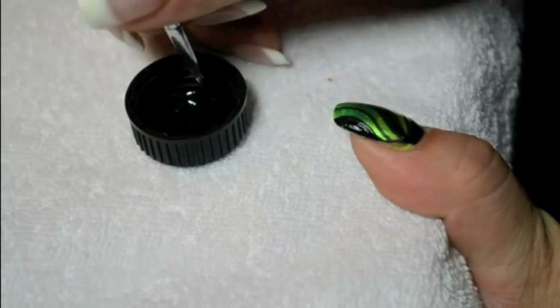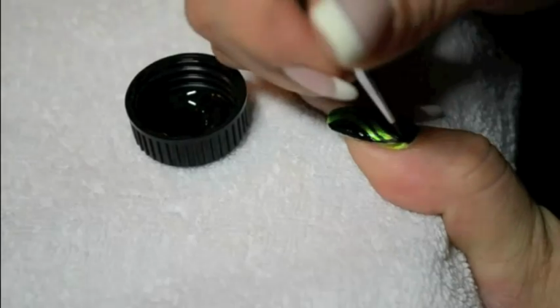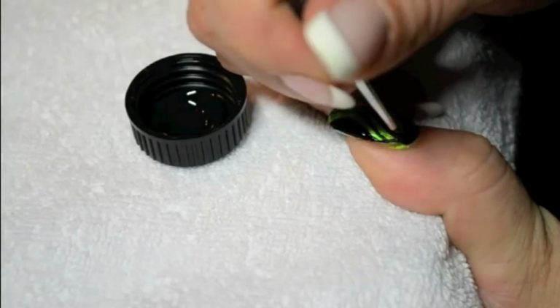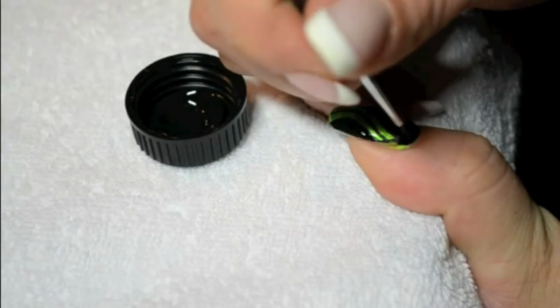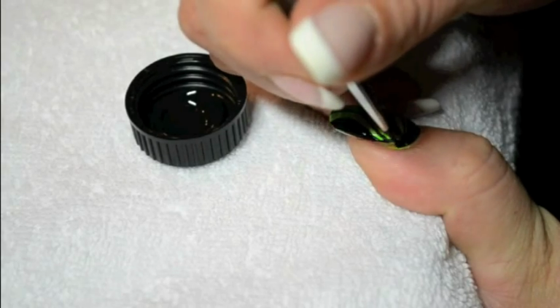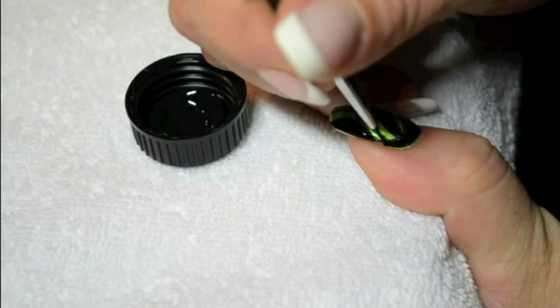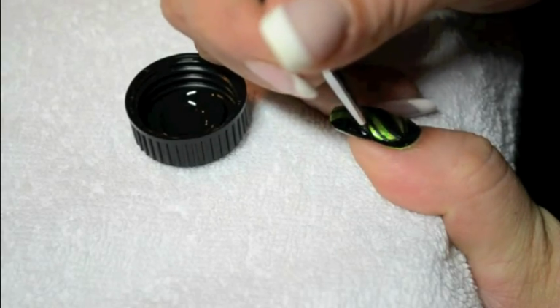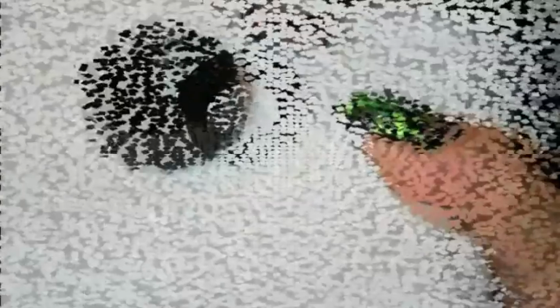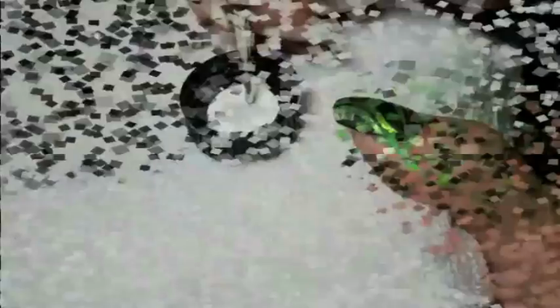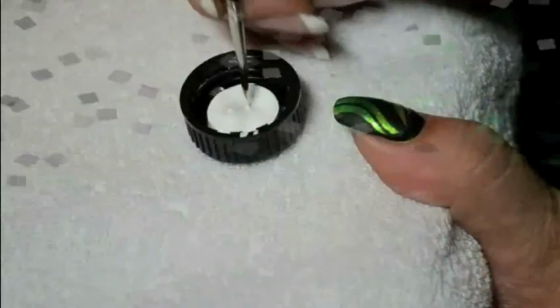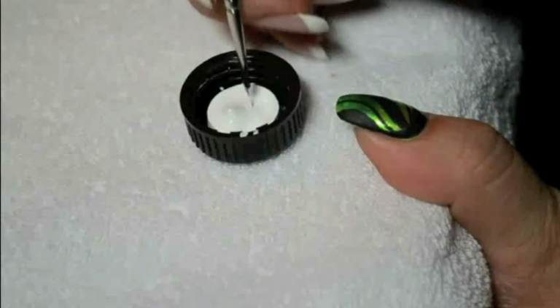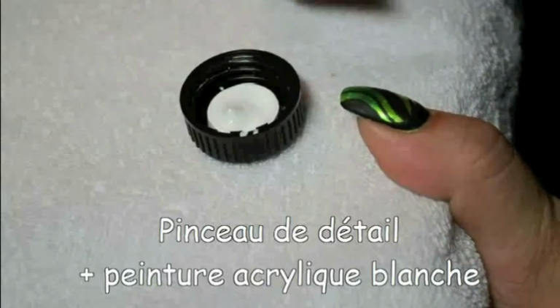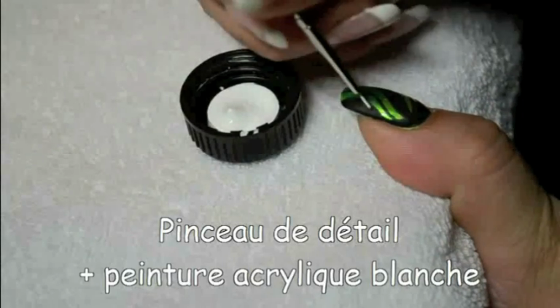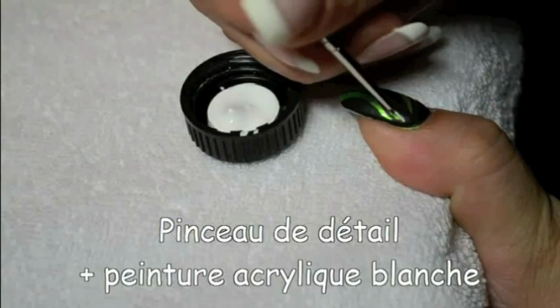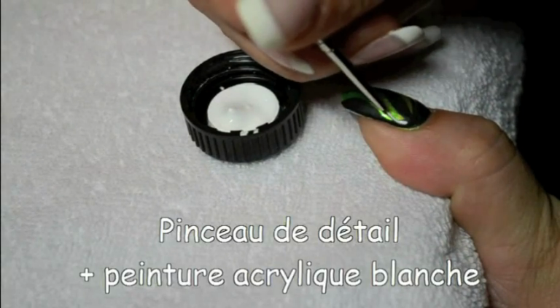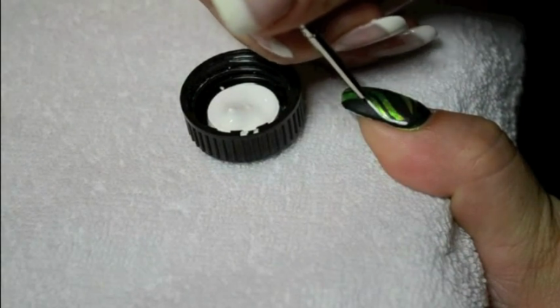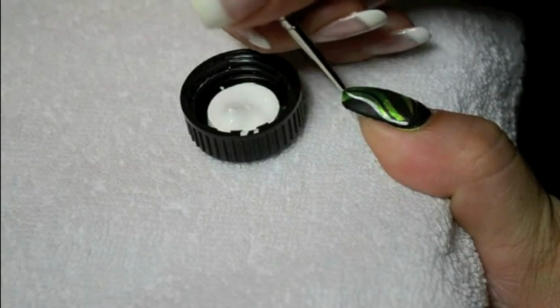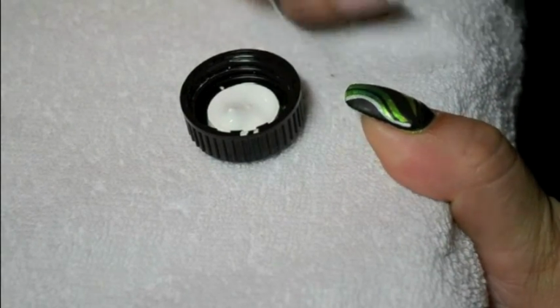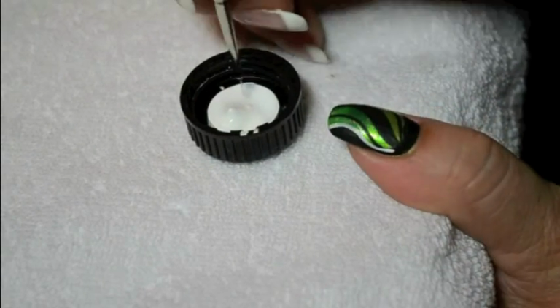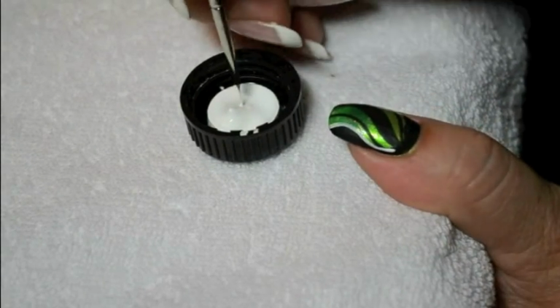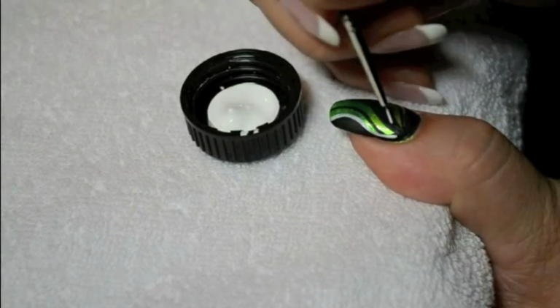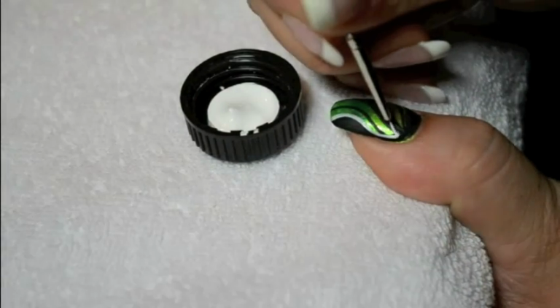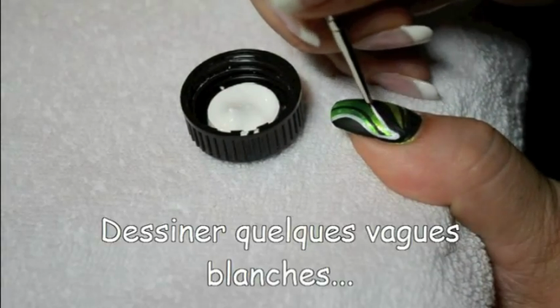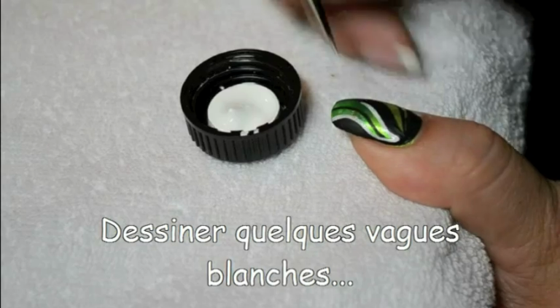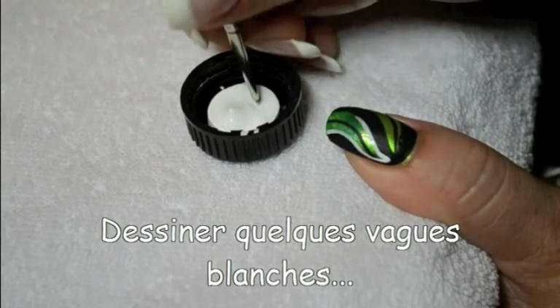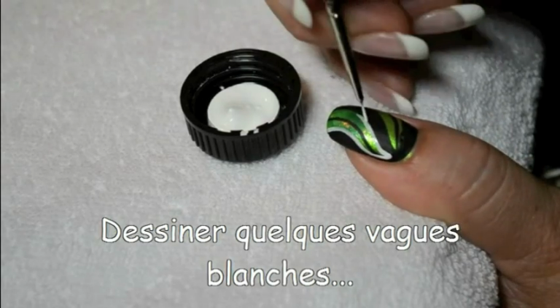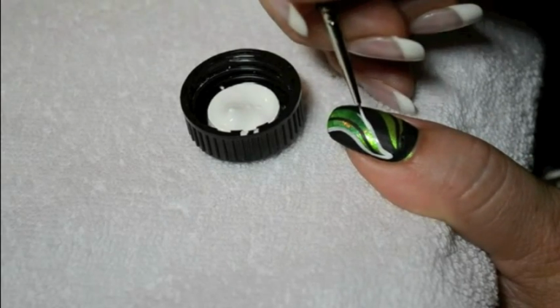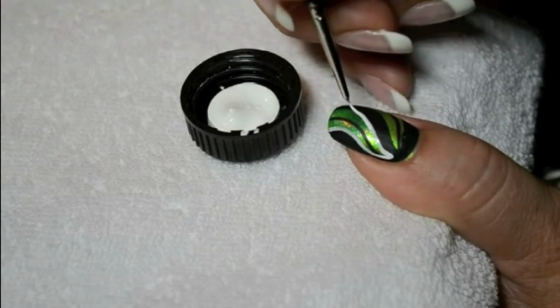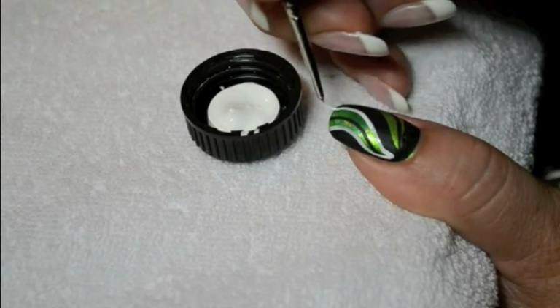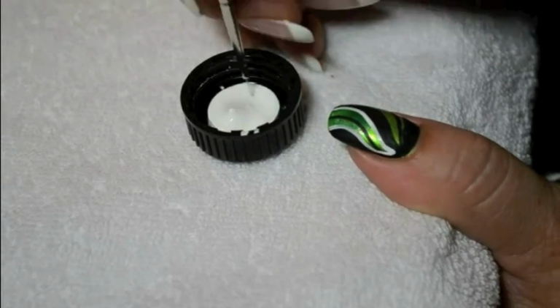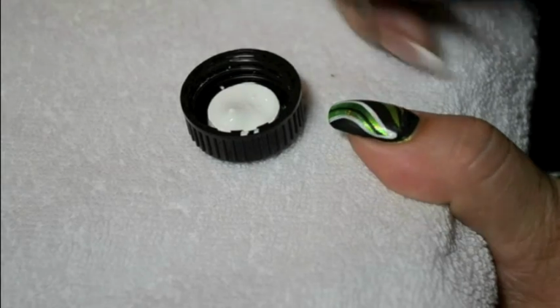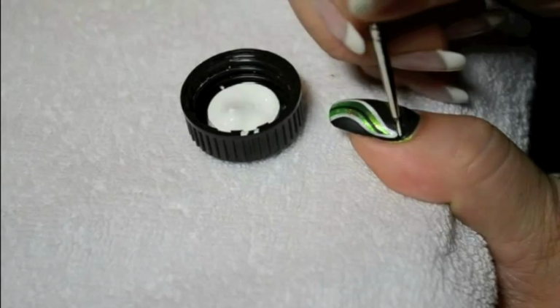After that, you will need a detail brush and some white paint. You just draw a few more curvy lines so that it gives depth to your nail art.